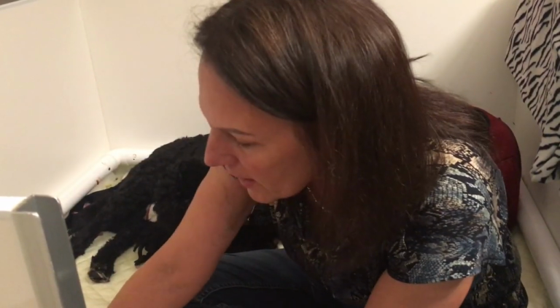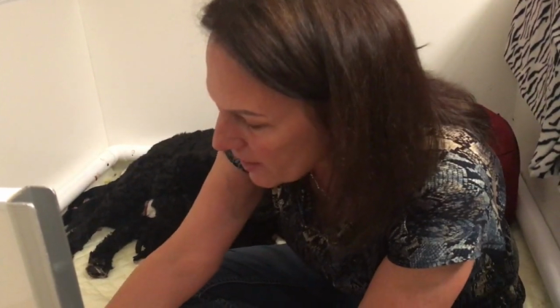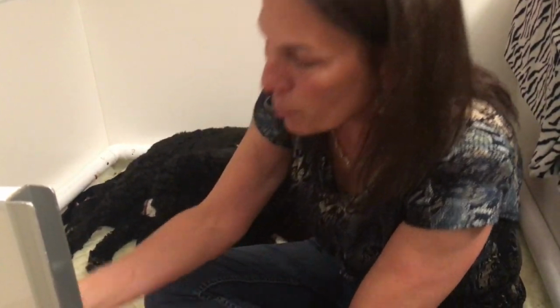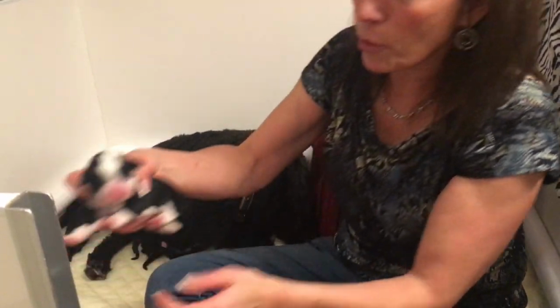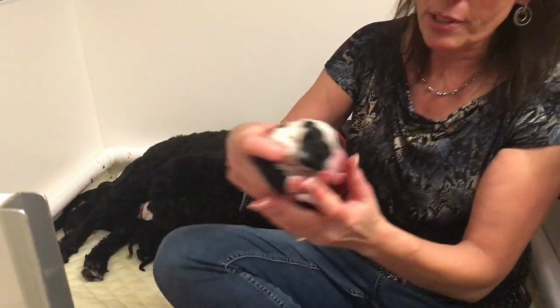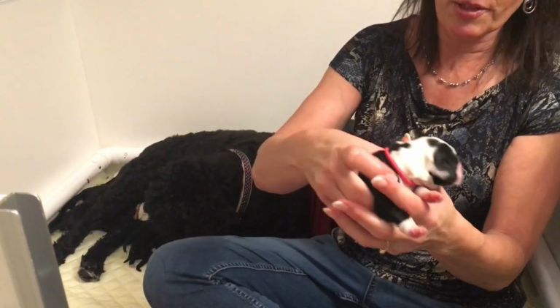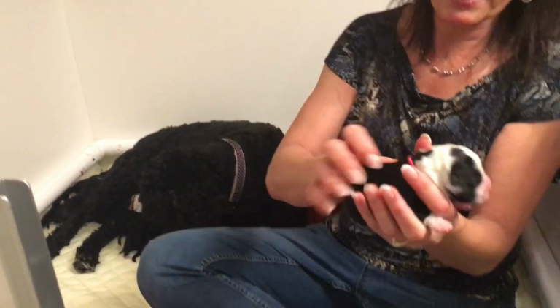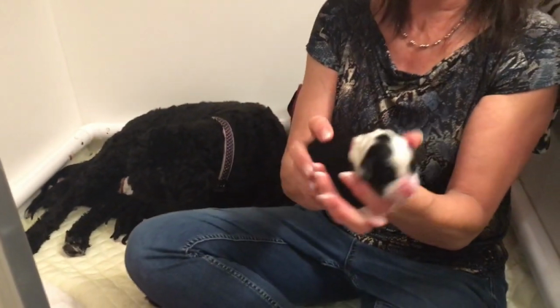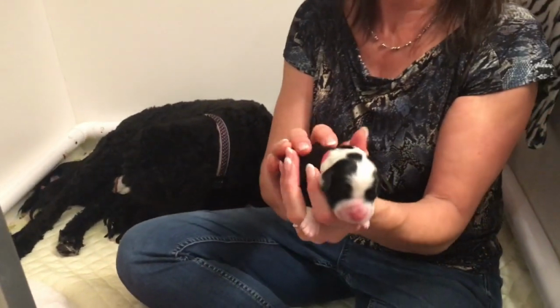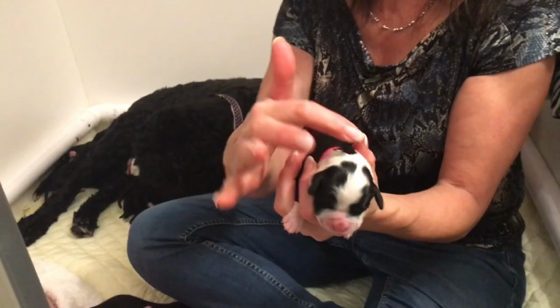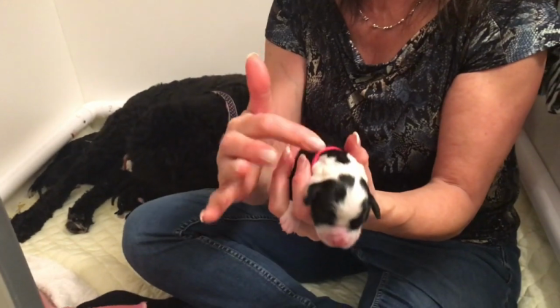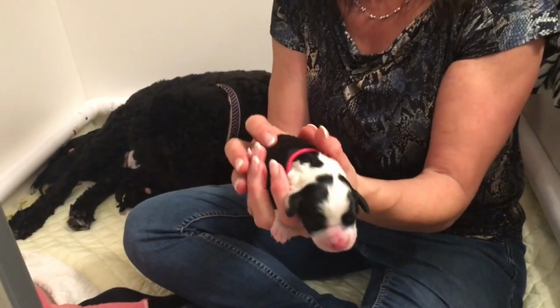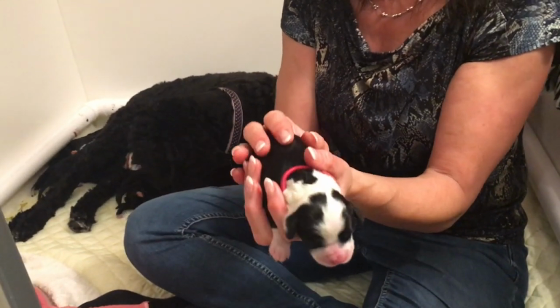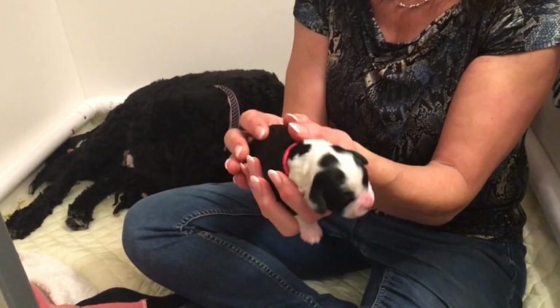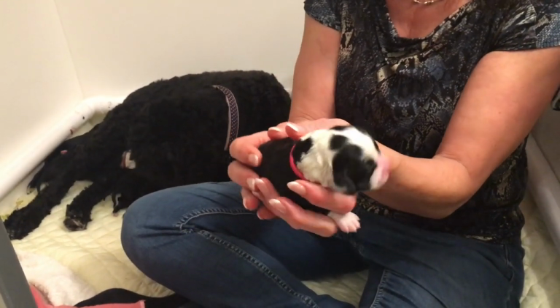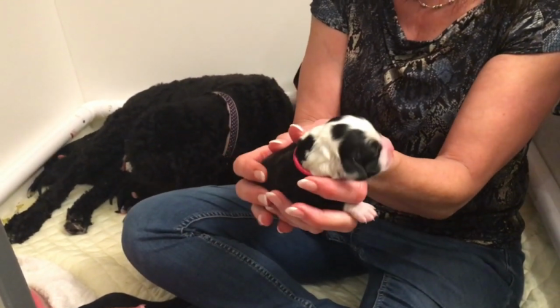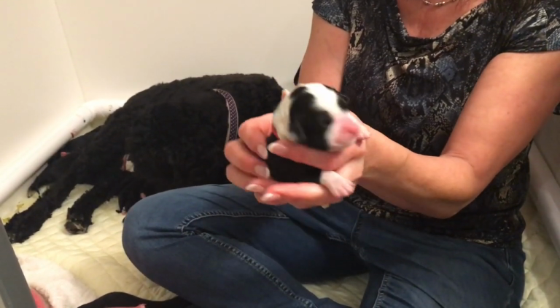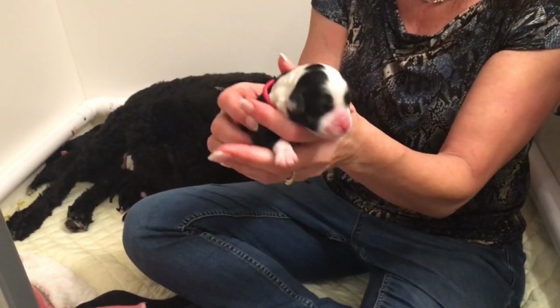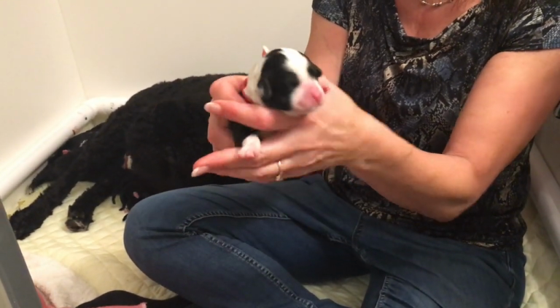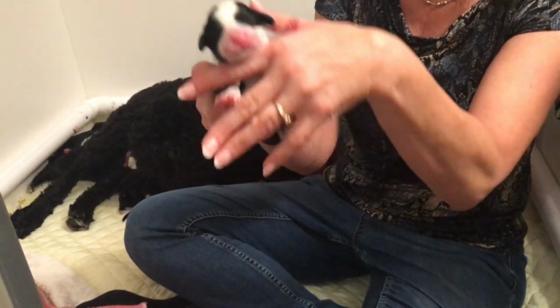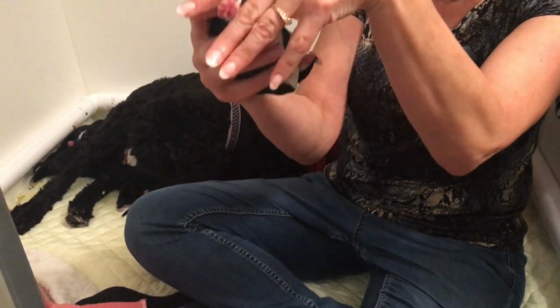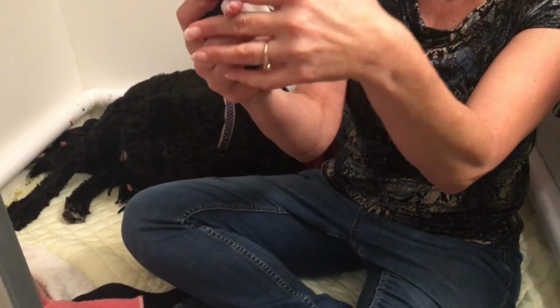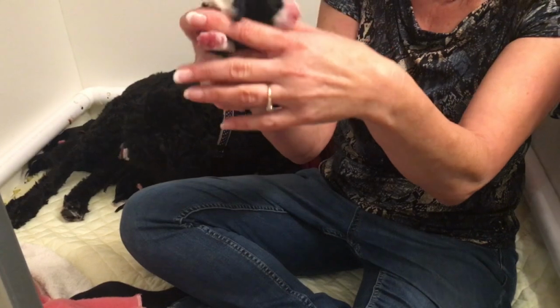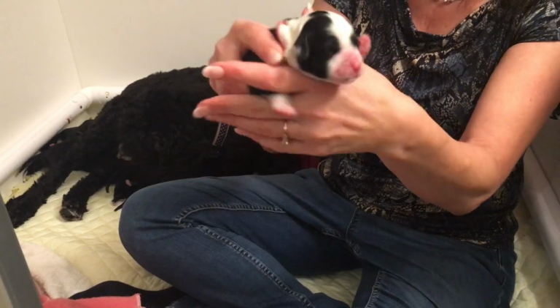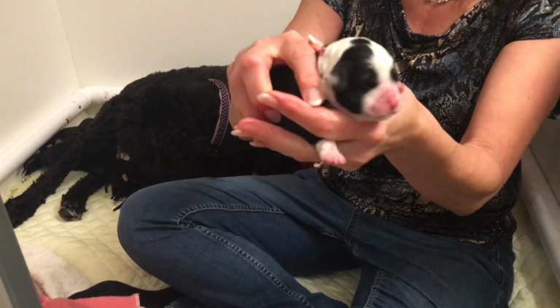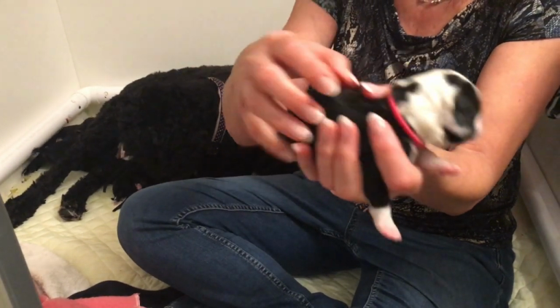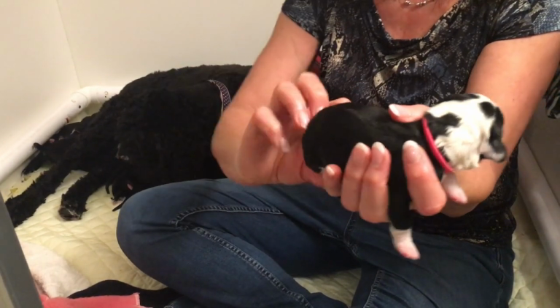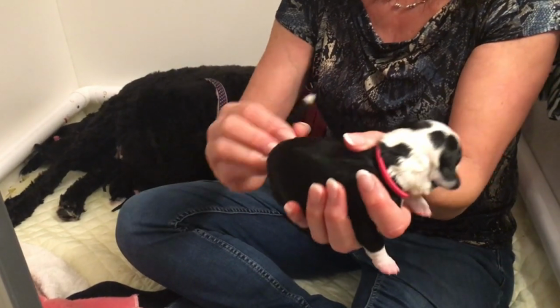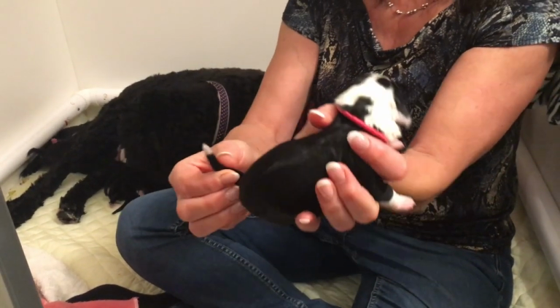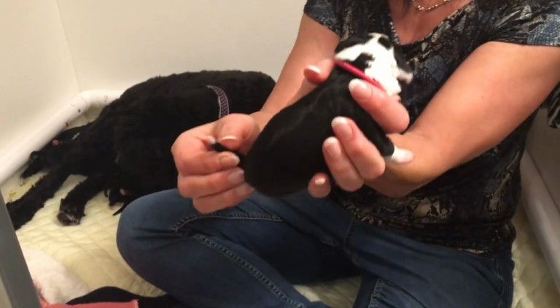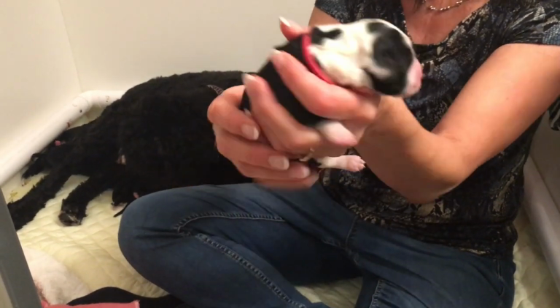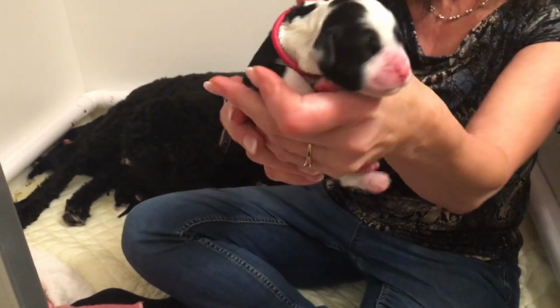And here's Rose. Rose is a little girl. She's got a little different markings than most of the other ones — lots of white on the front, underneath, and on her back legs, and a tip on her tail as well.